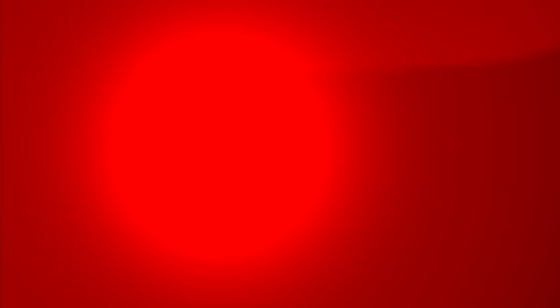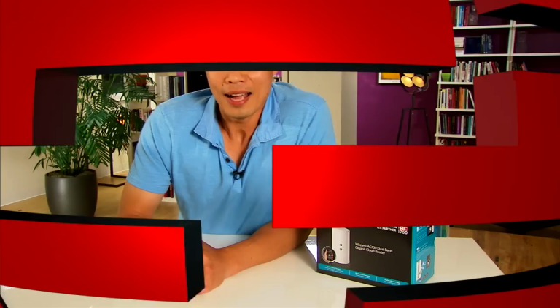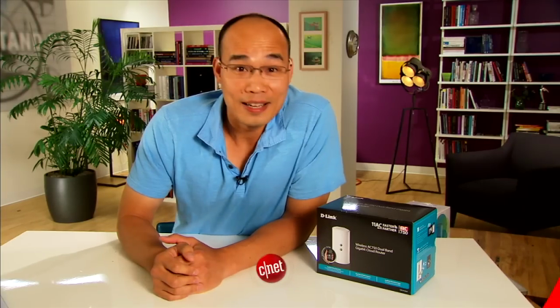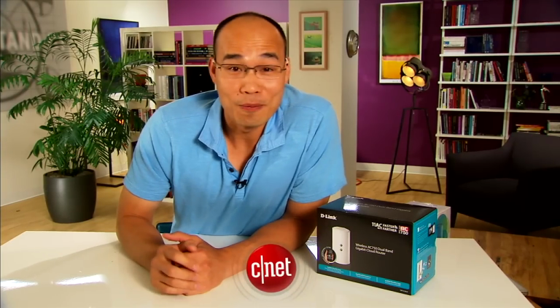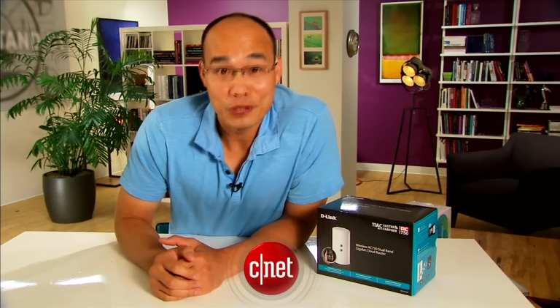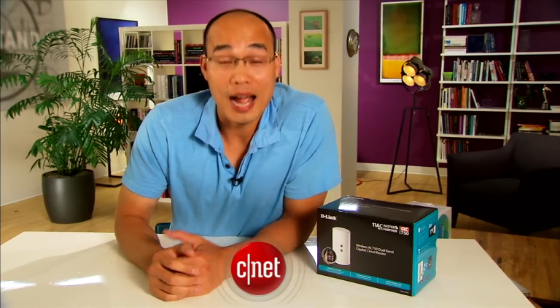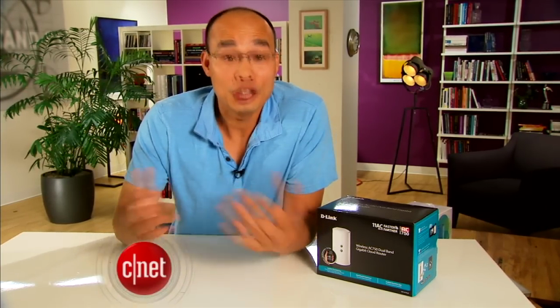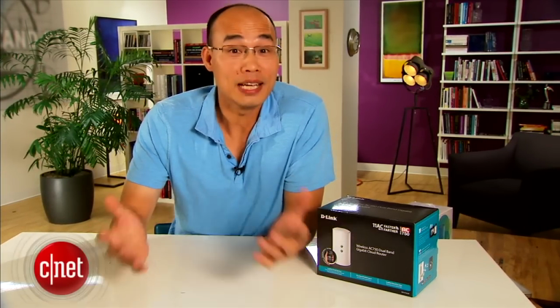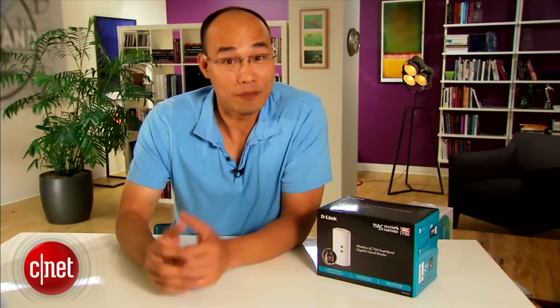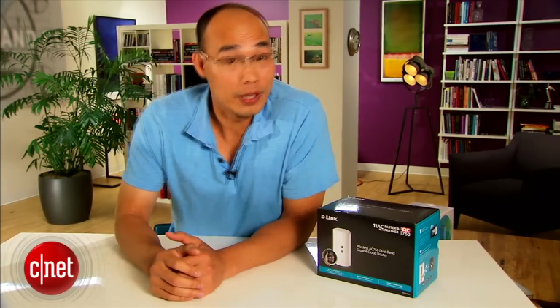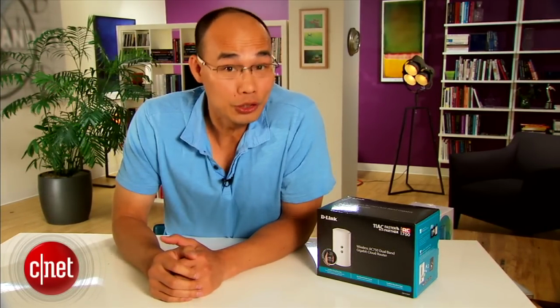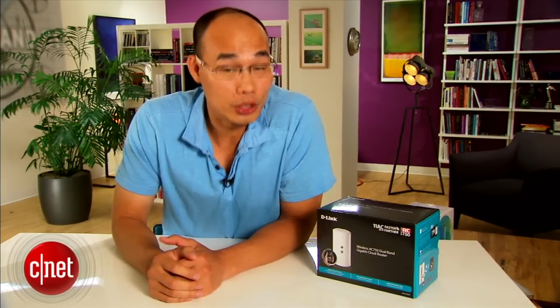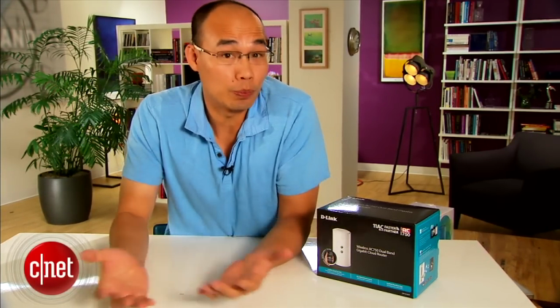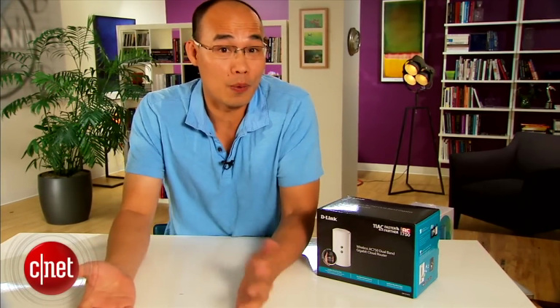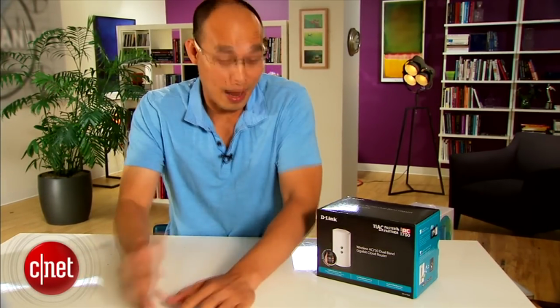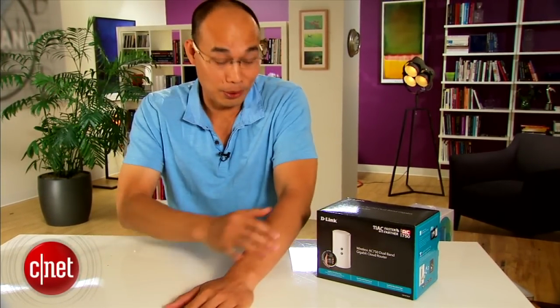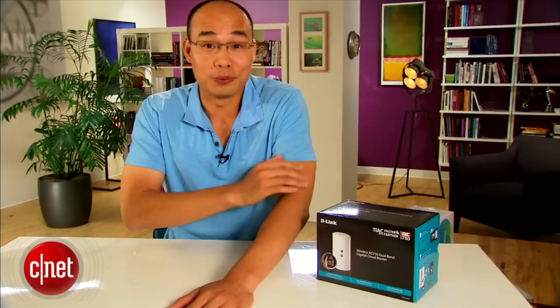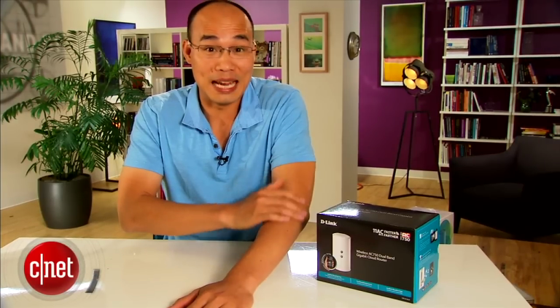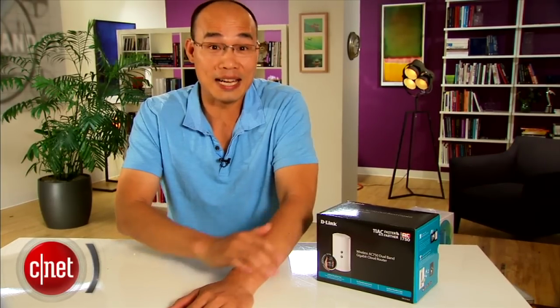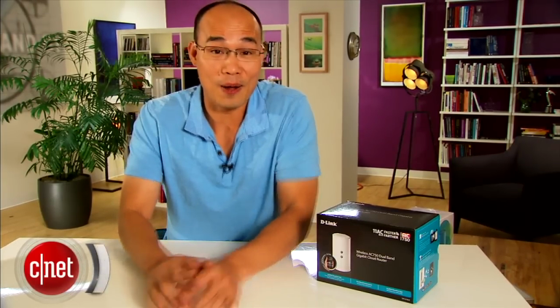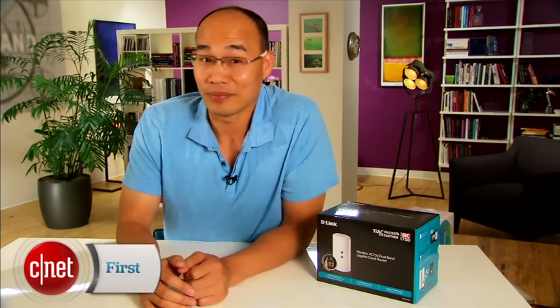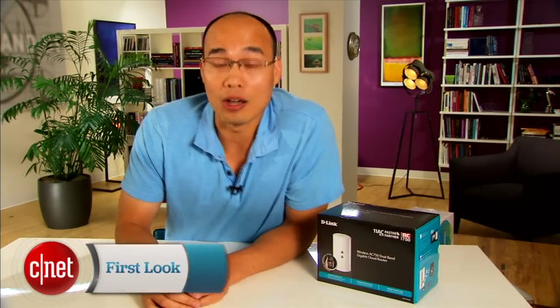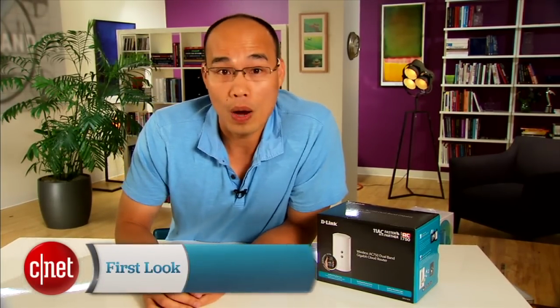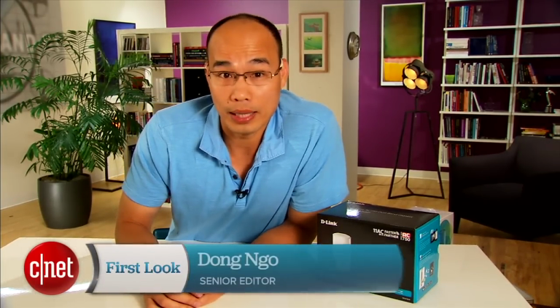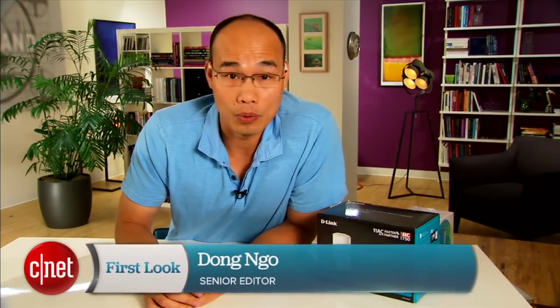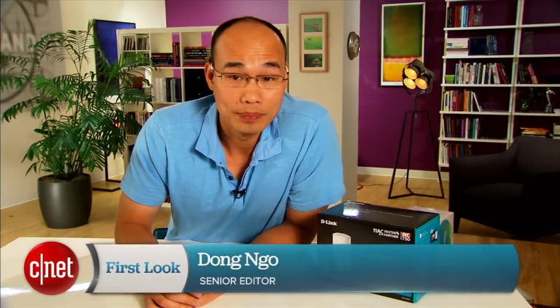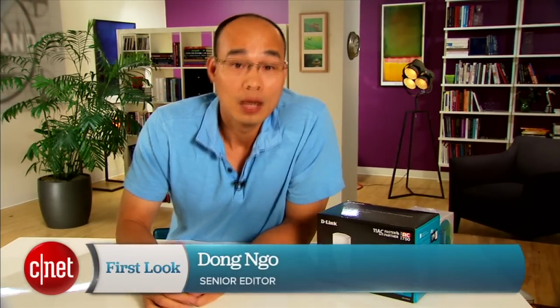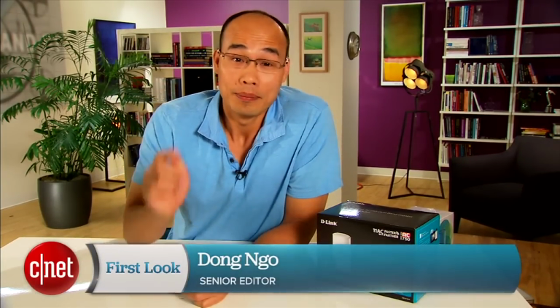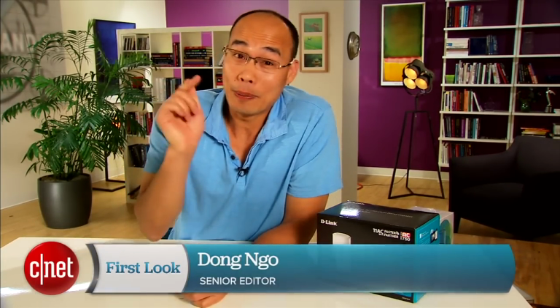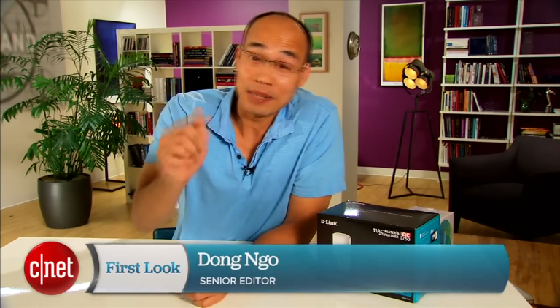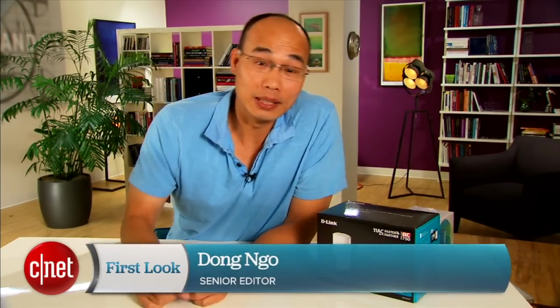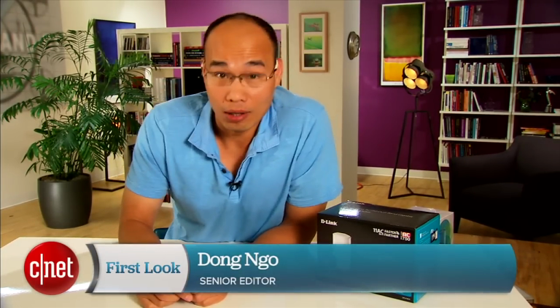Hi guys, Dom Ngoz here. I just came back from vacation, which explains why I'm so tan now and not white anymore. But speaking of skin color...